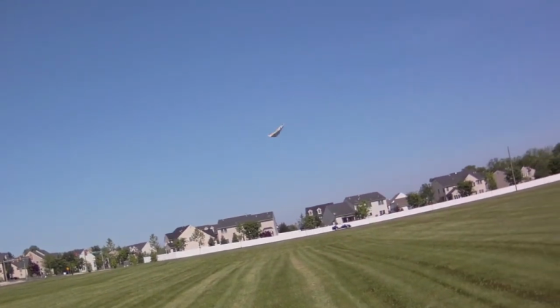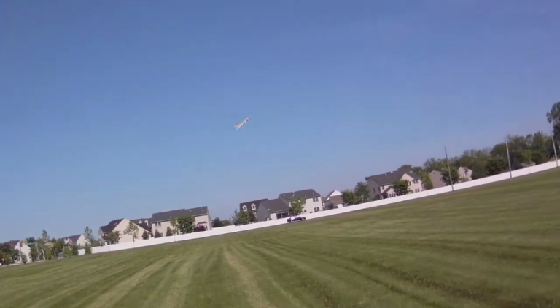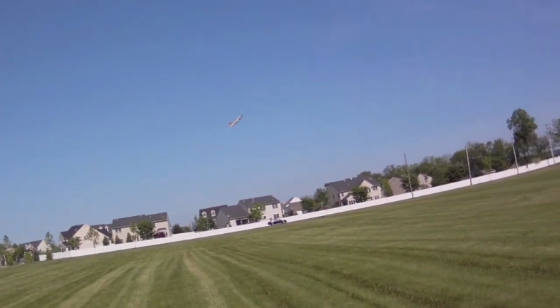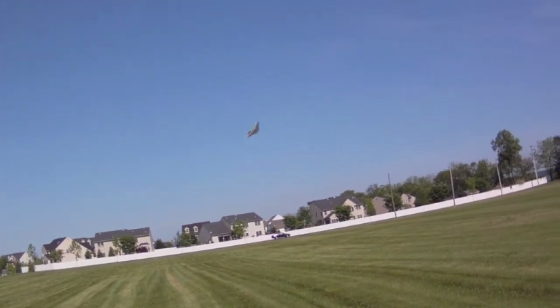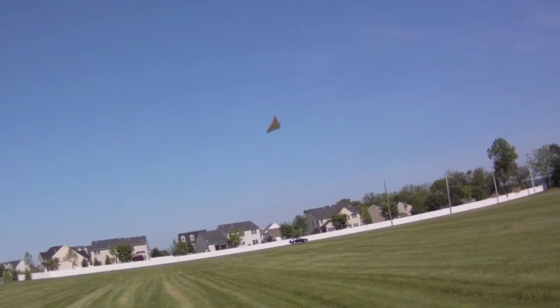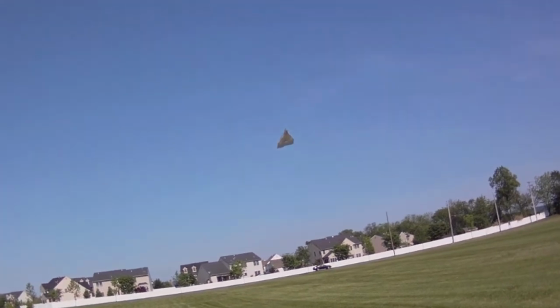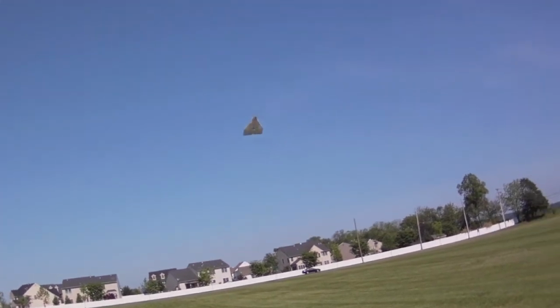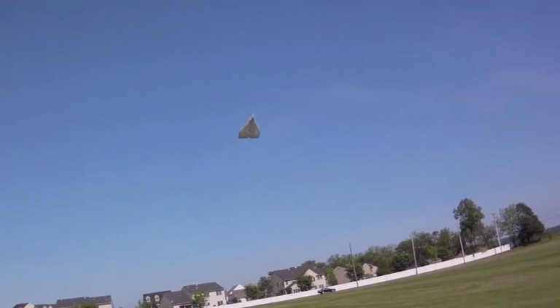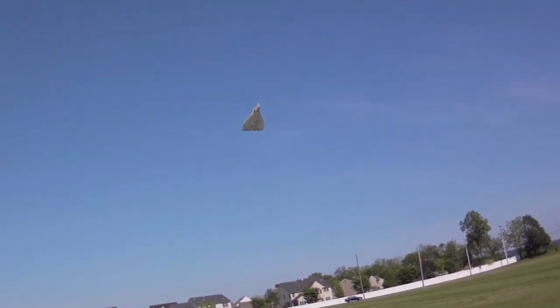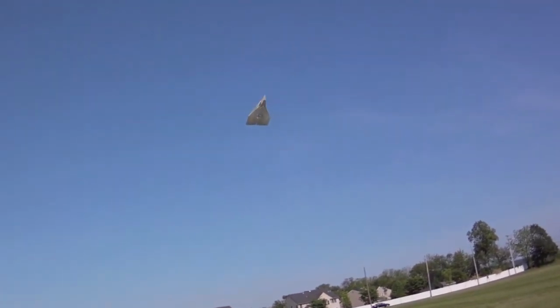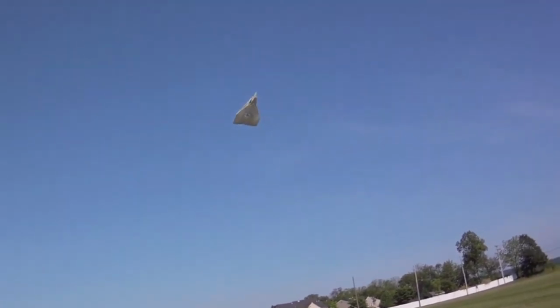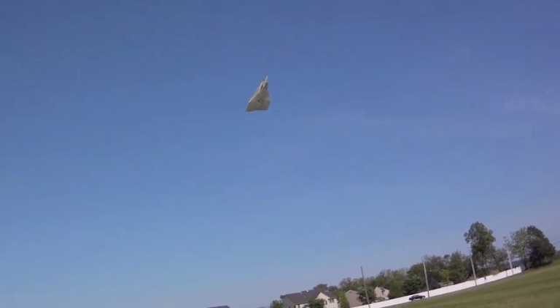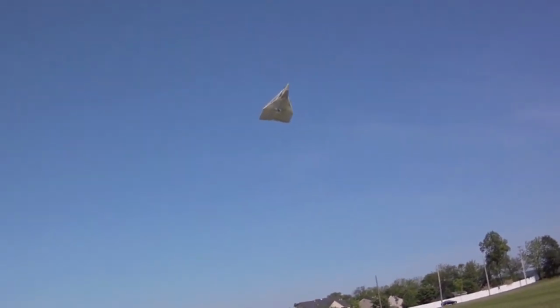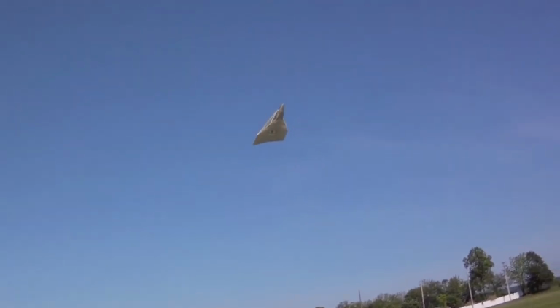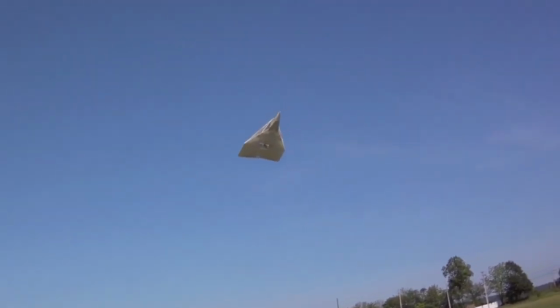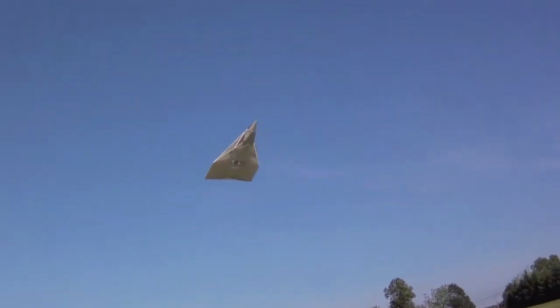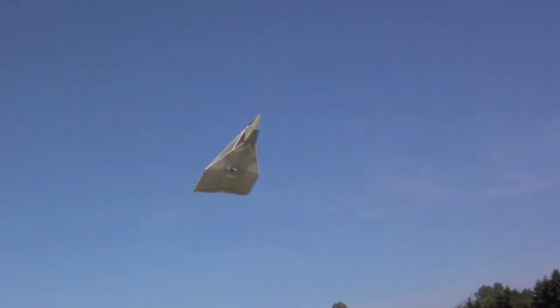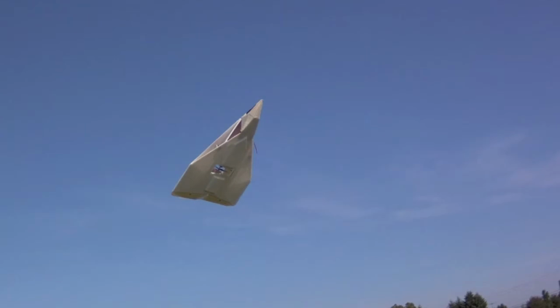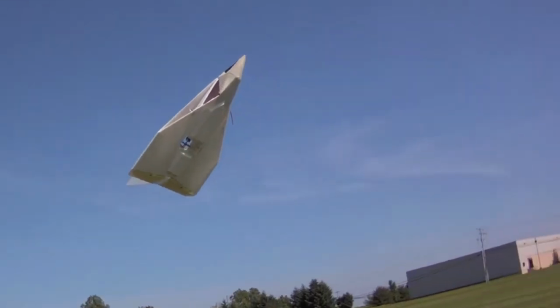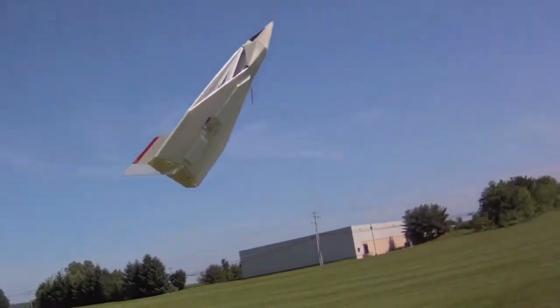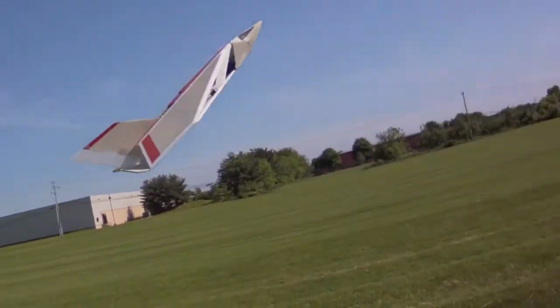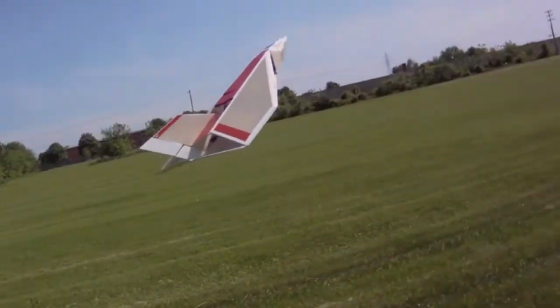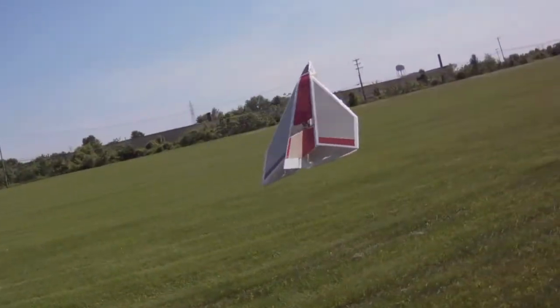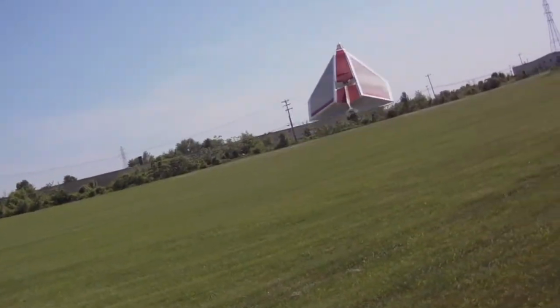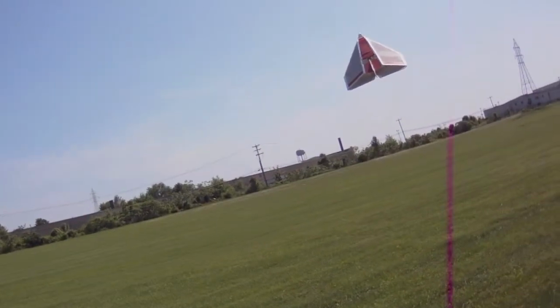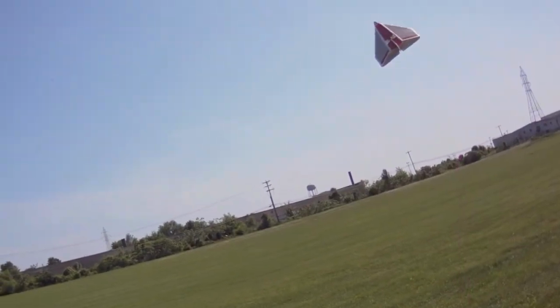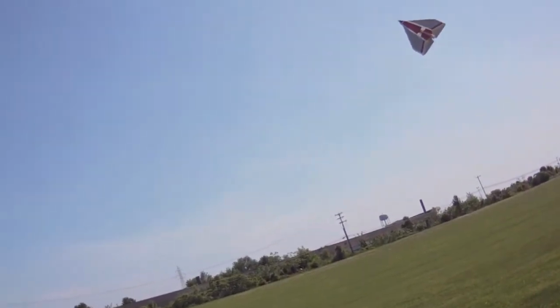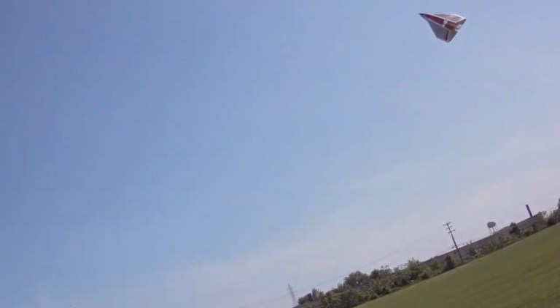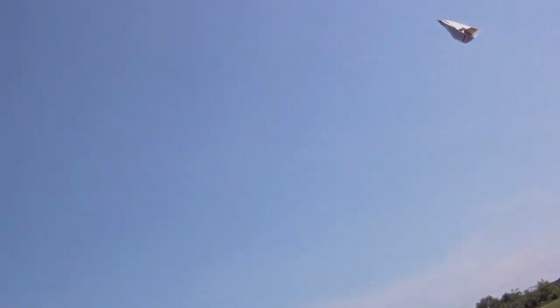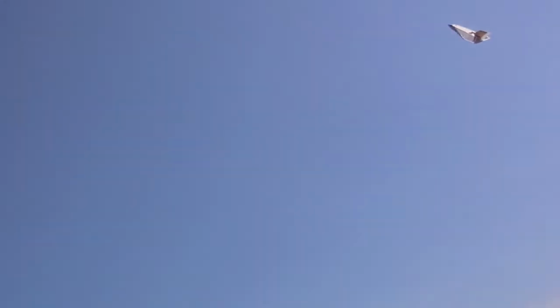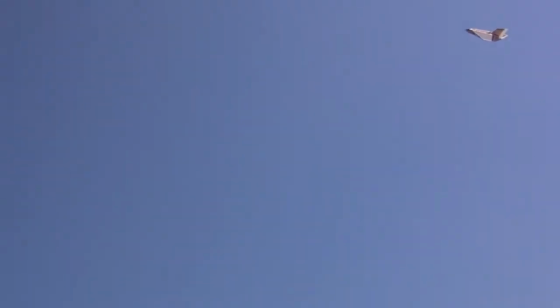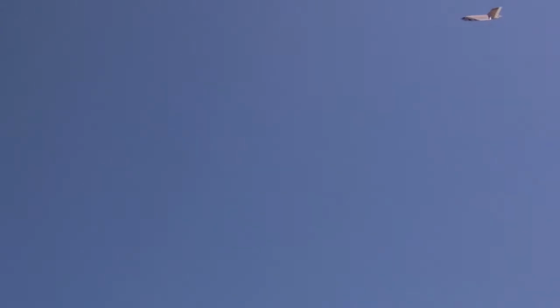The extra thrust is nice, but I've got to say the Microjet is just fine. It does pull up quicker.